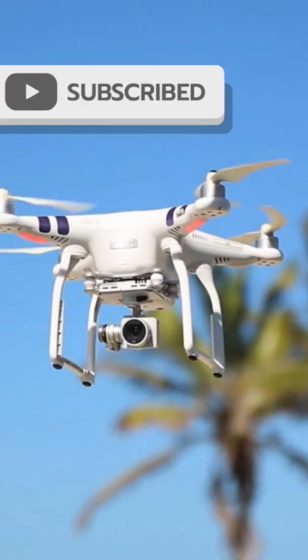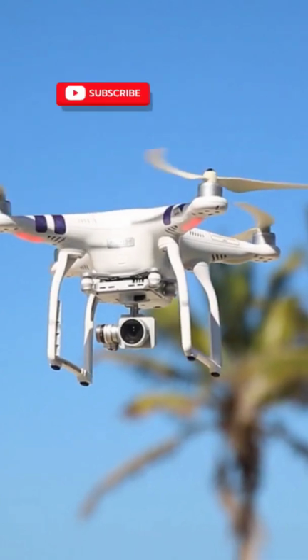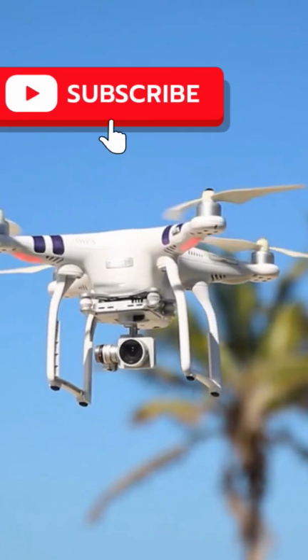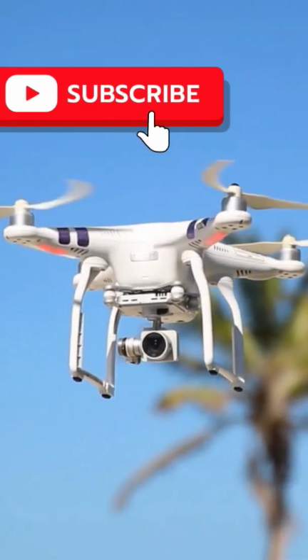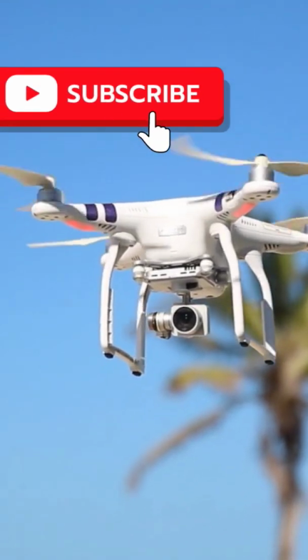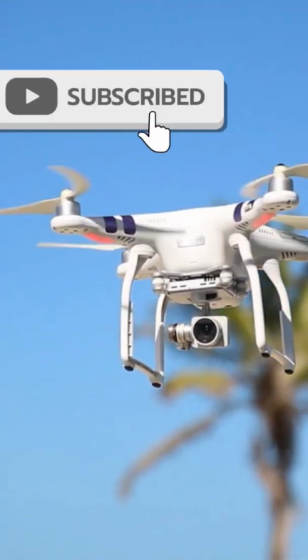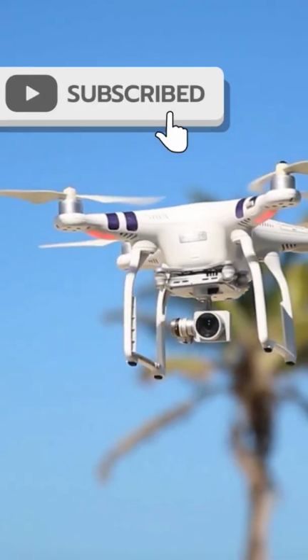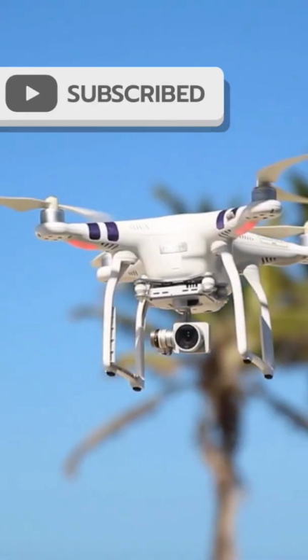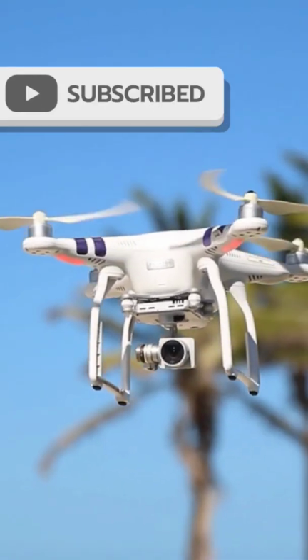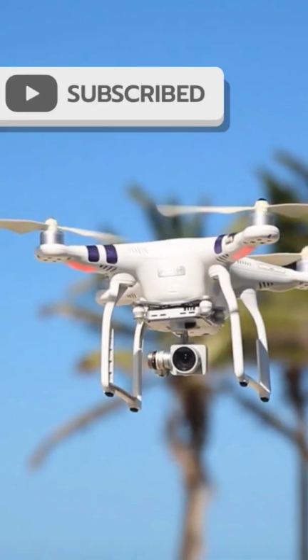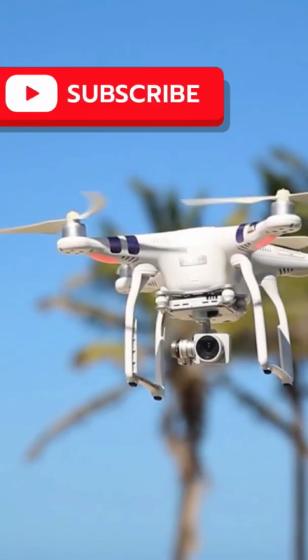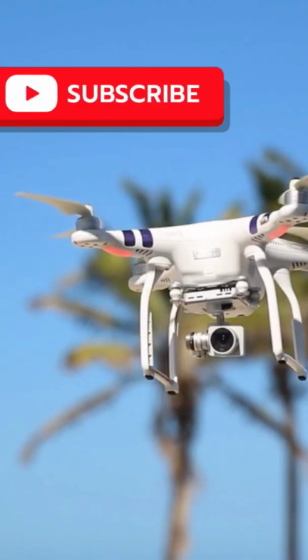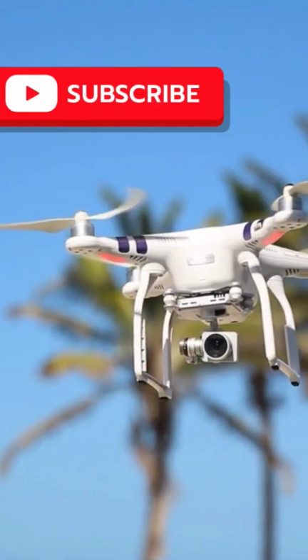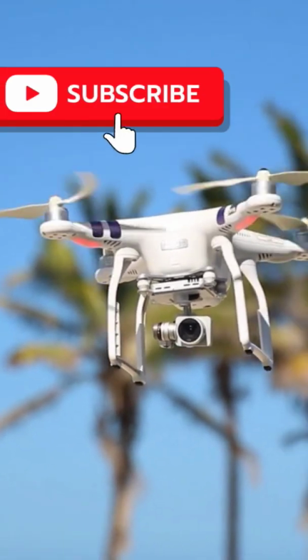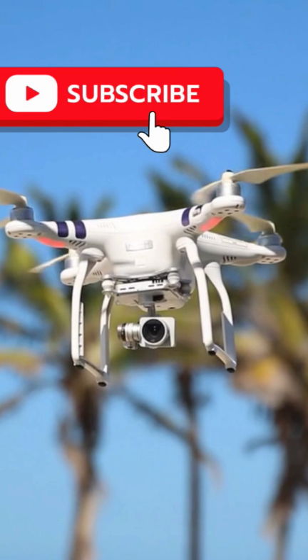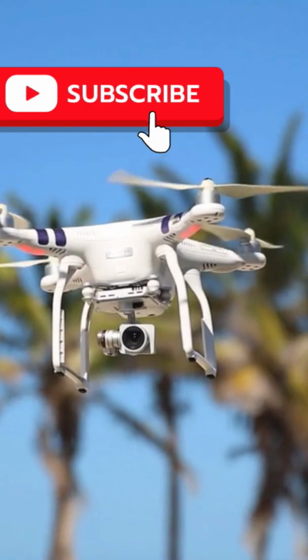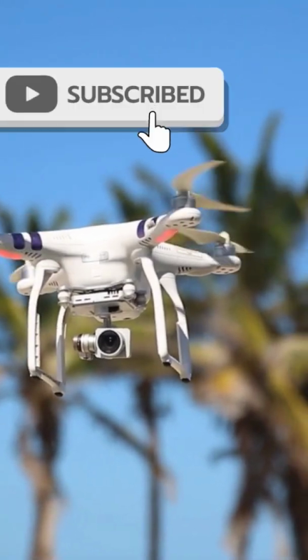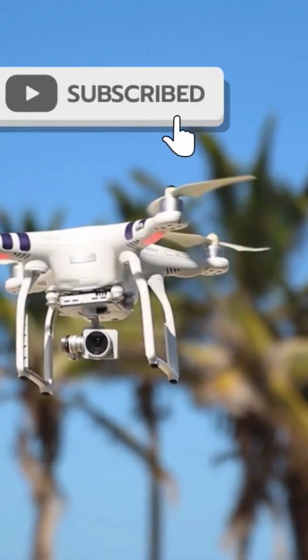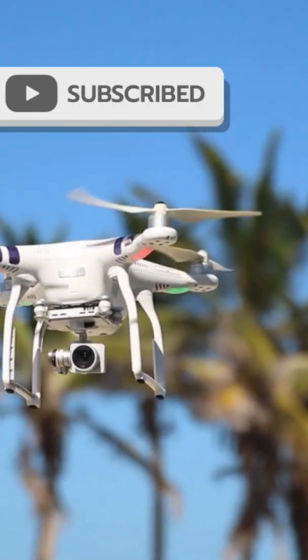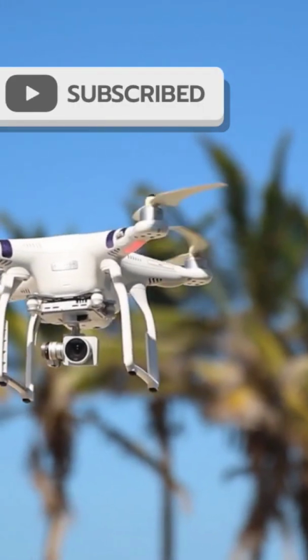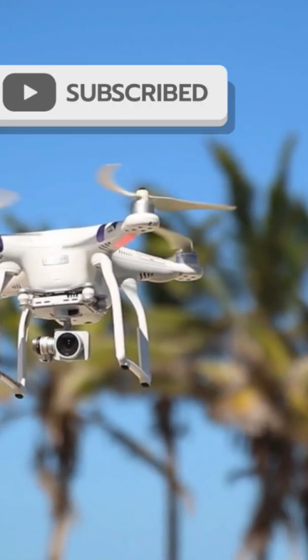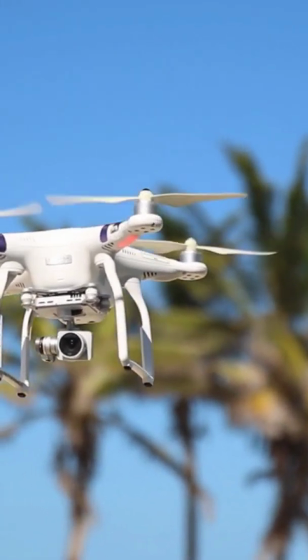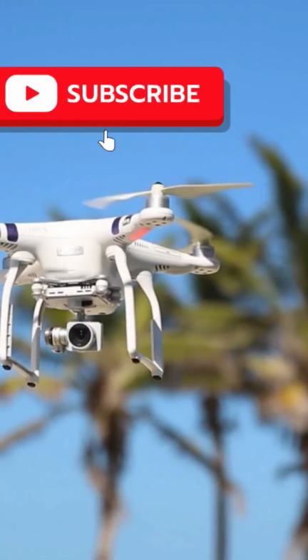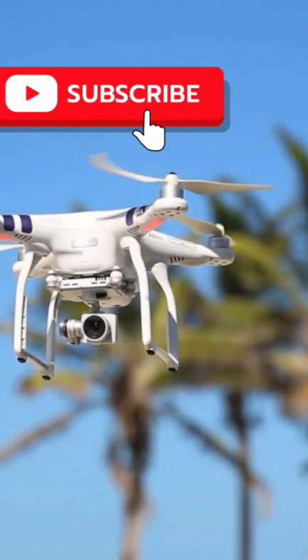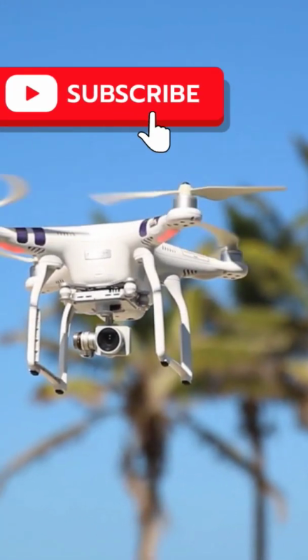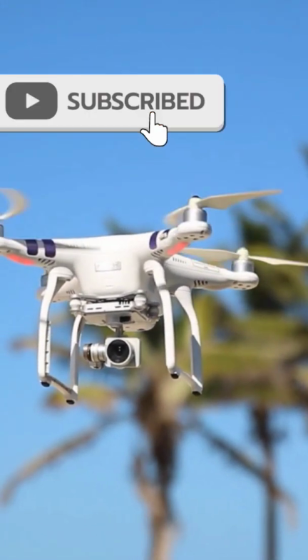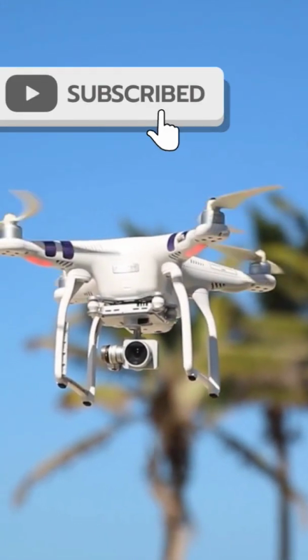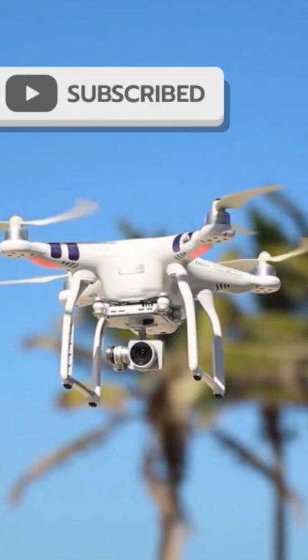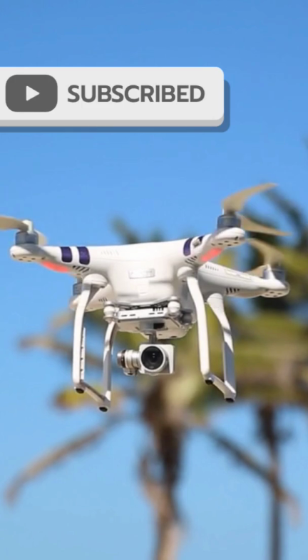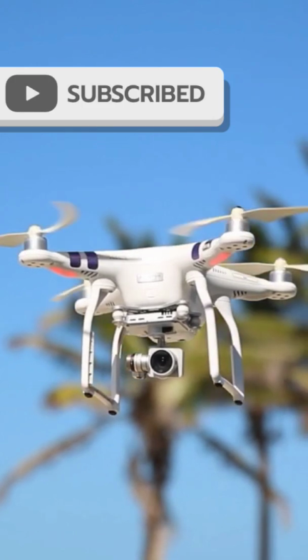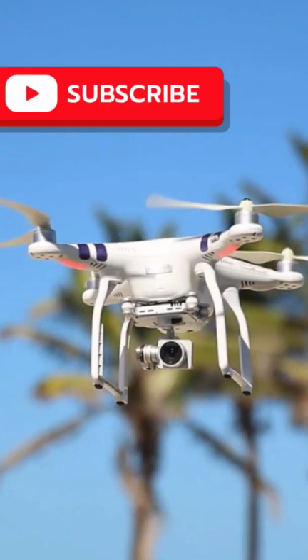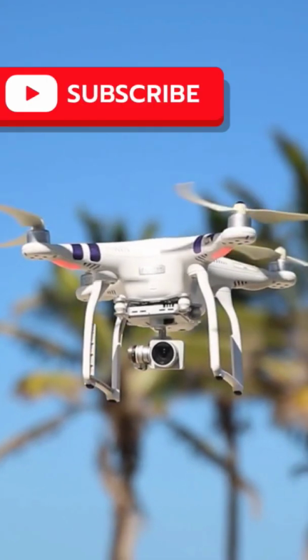How they control and the smart gadgets inside them that help them fly safely. Plus we will peek into the future and see what cool stuff drones might do next.